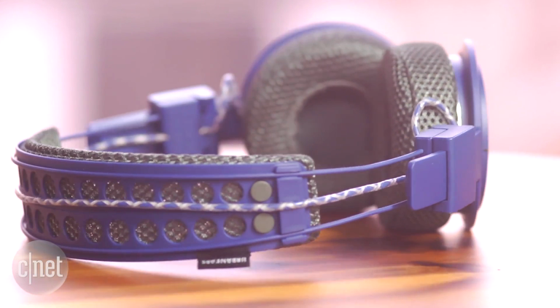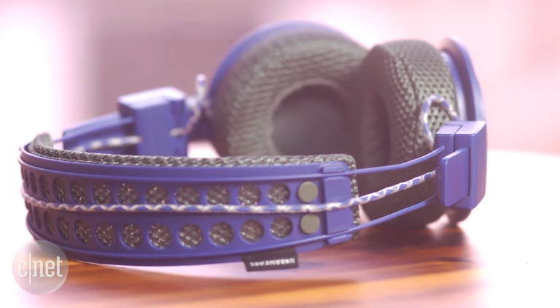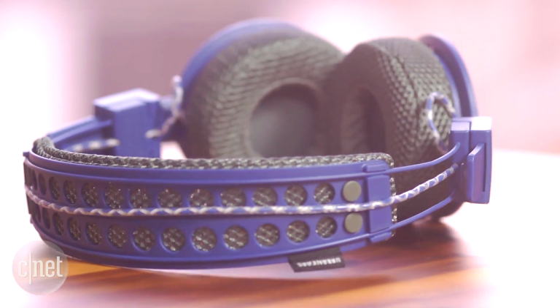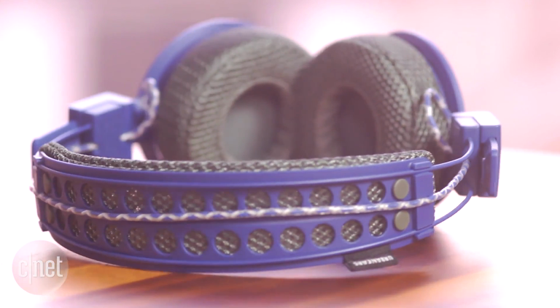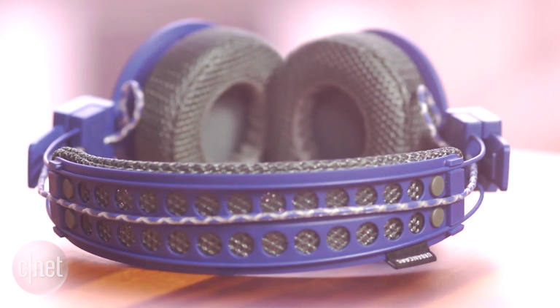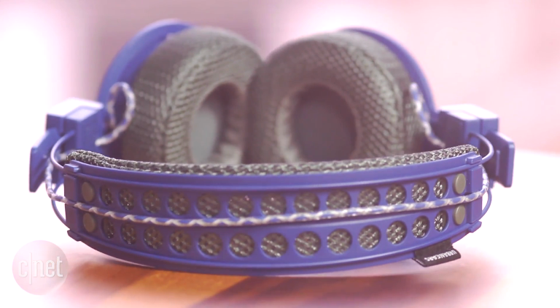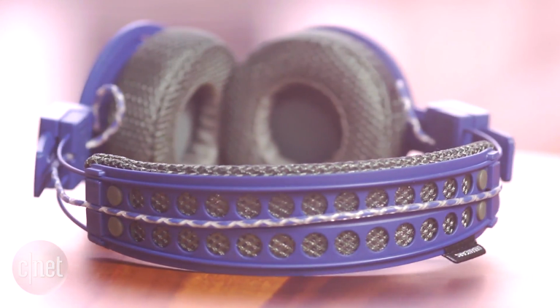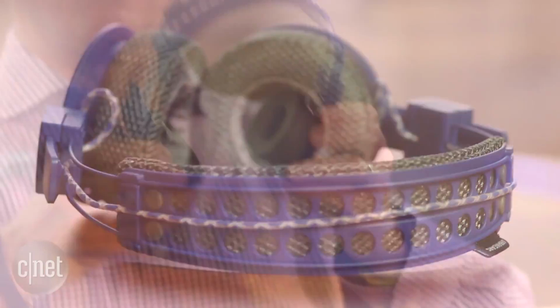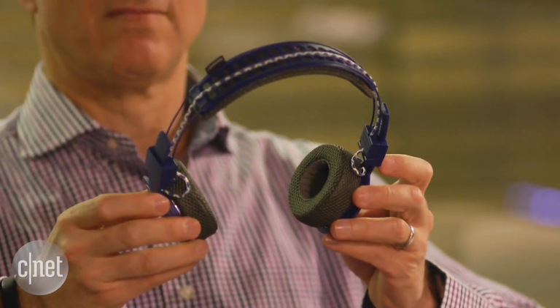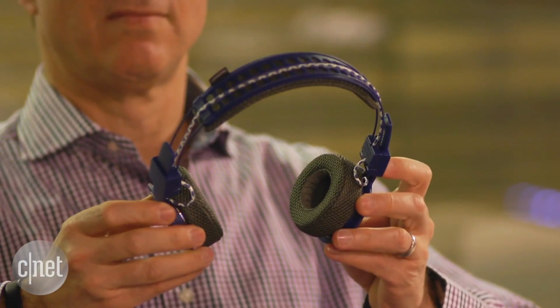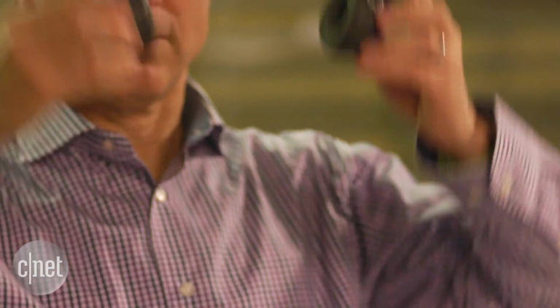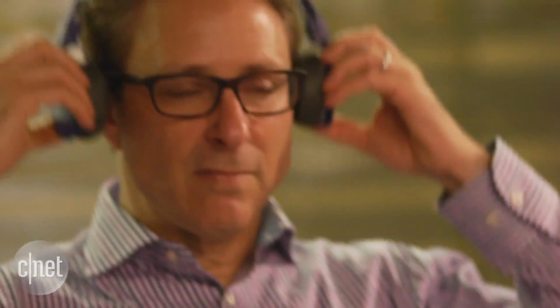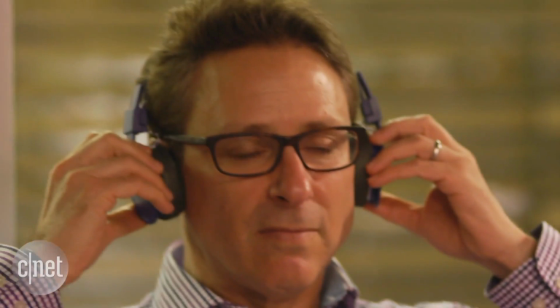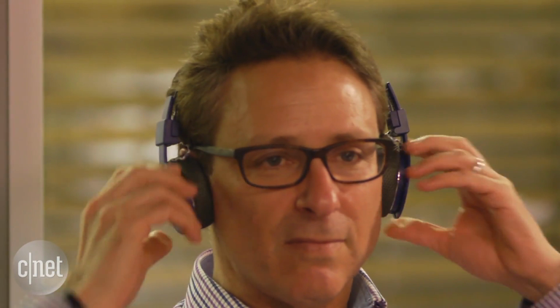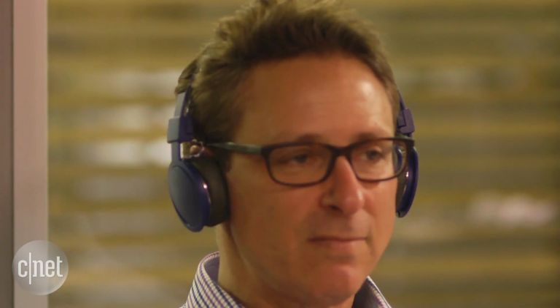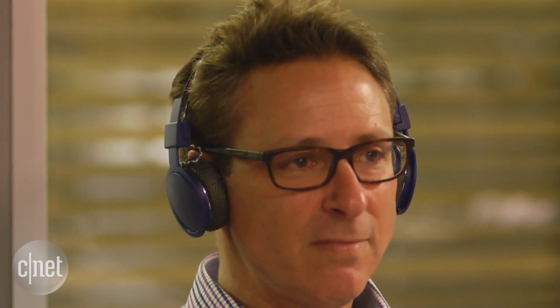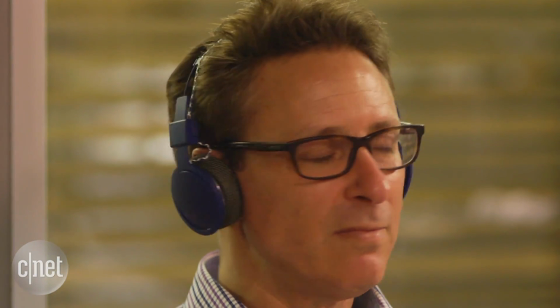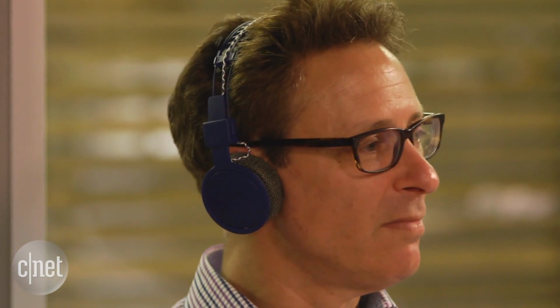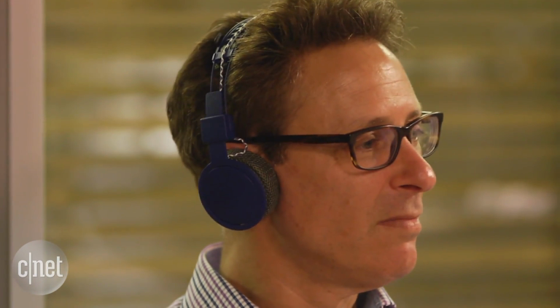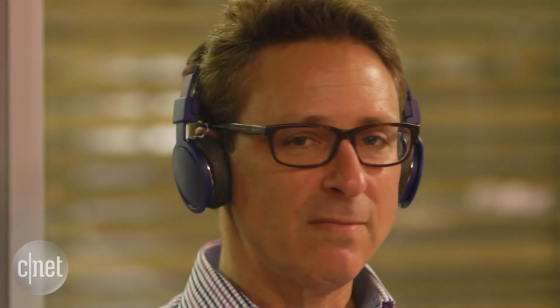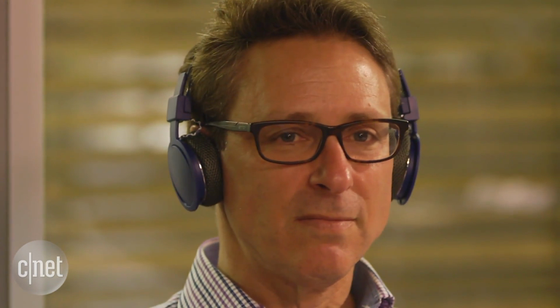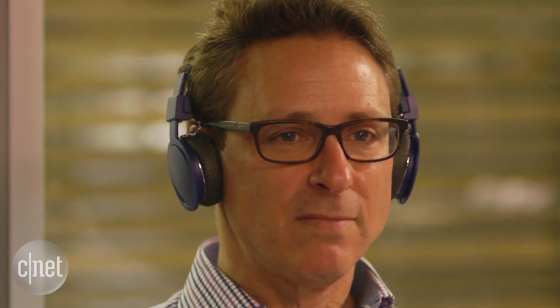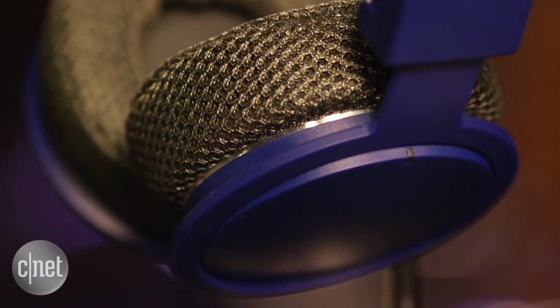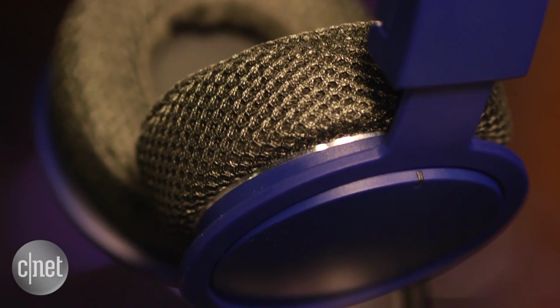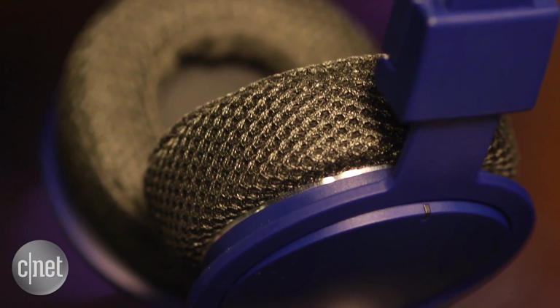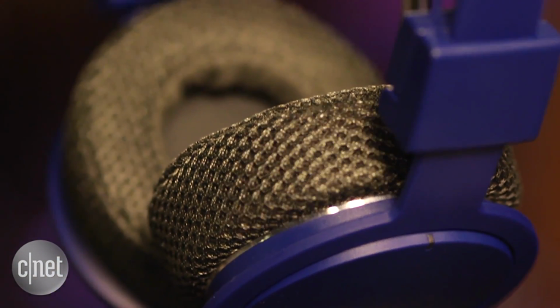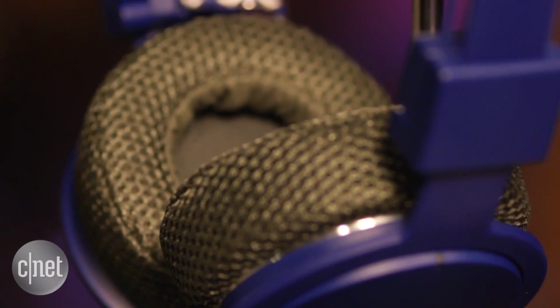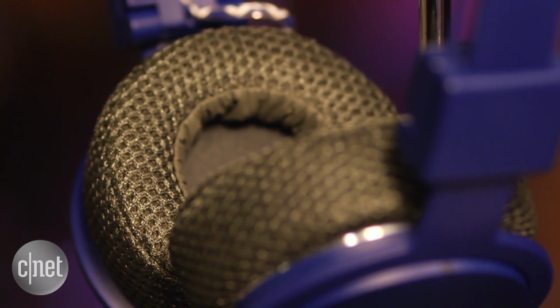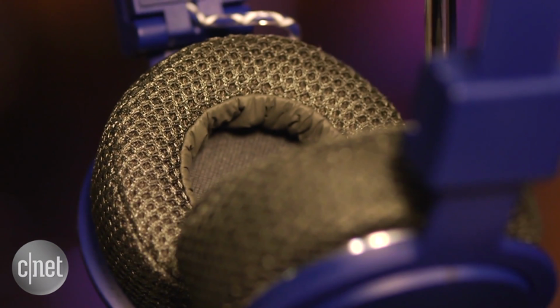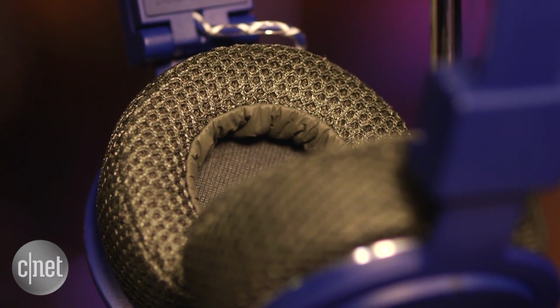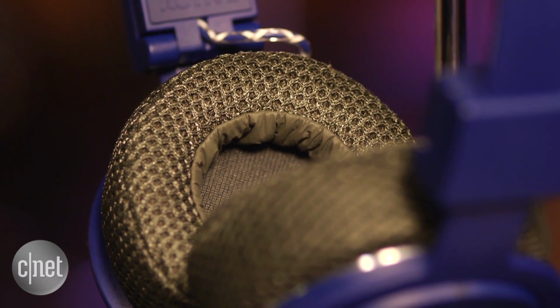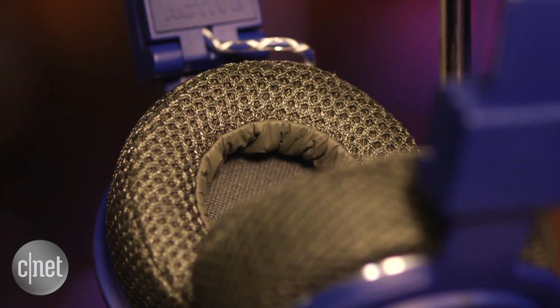The headphone has a few things going for it. First, it sits on your head securely, making it suitable for running or gym use, and is fairly comfortable for an on-ear headphone, though it's a good idea to work it in a bit so it doesn't clamp down on your ears too firmly.